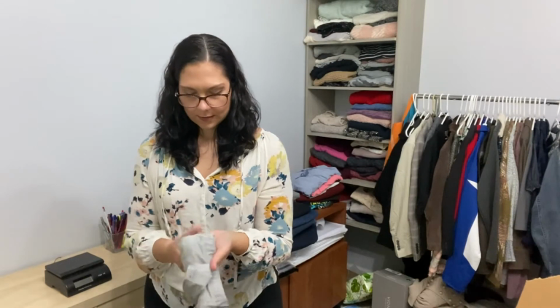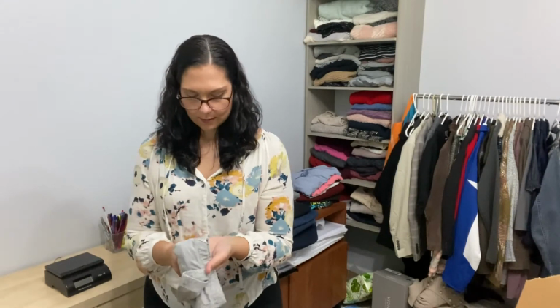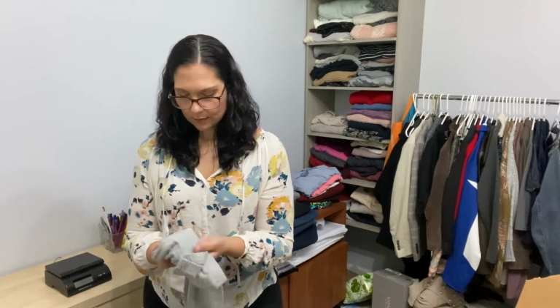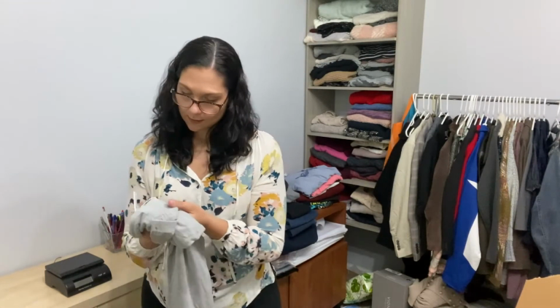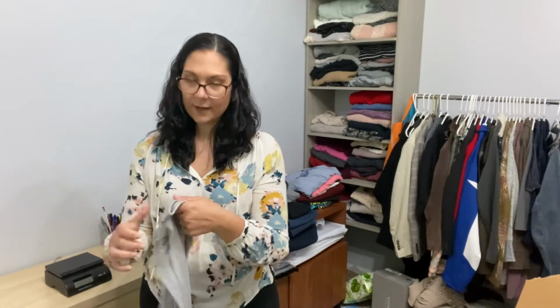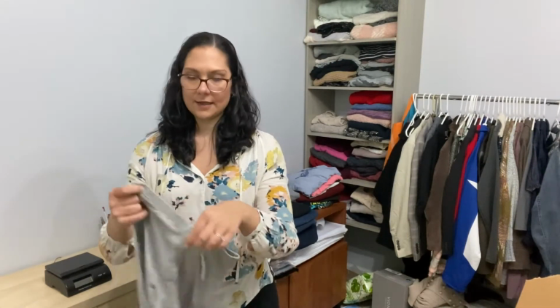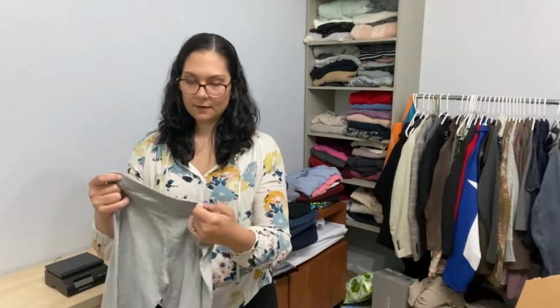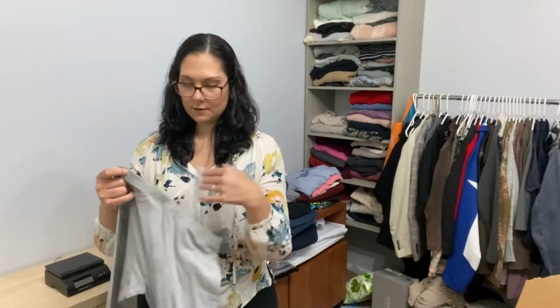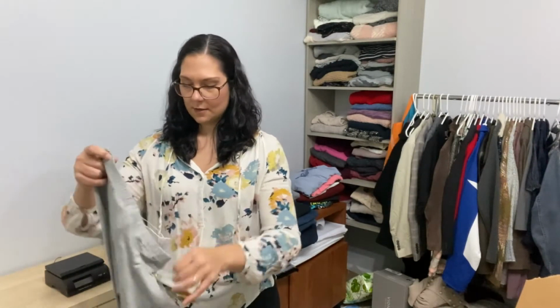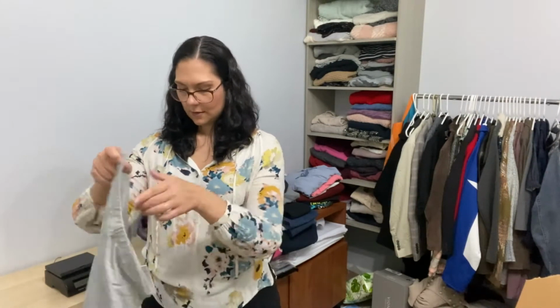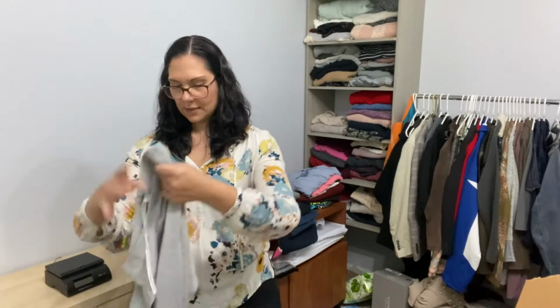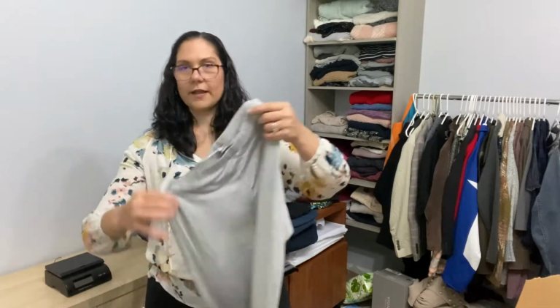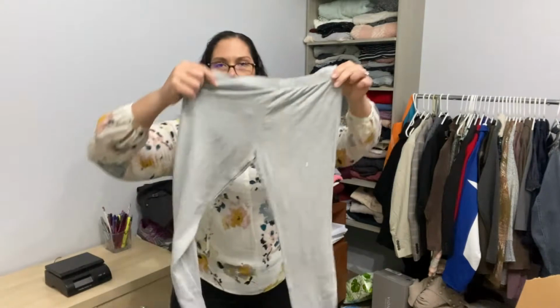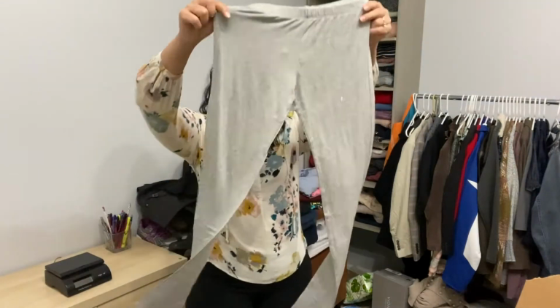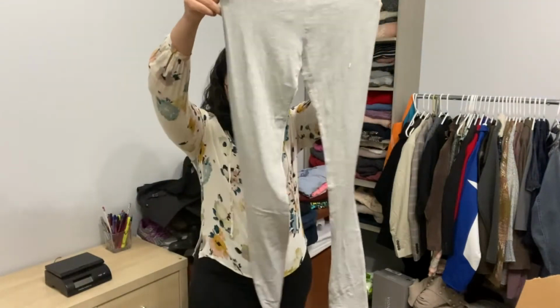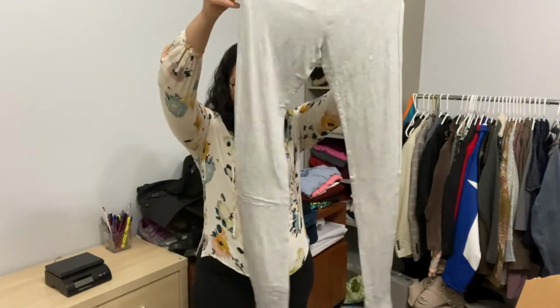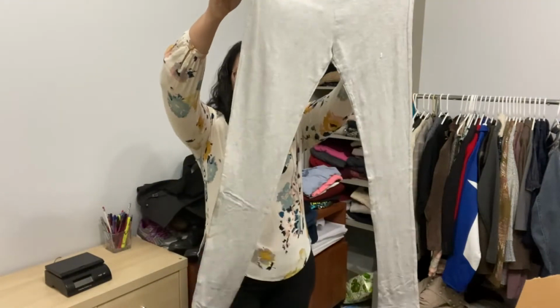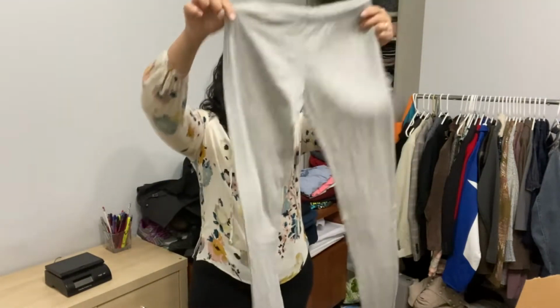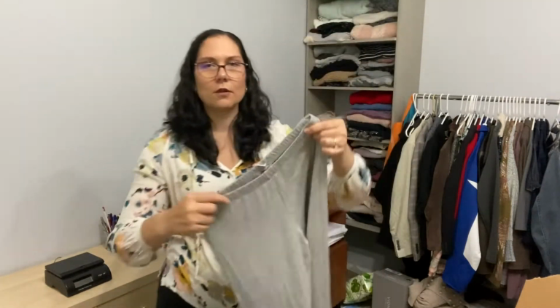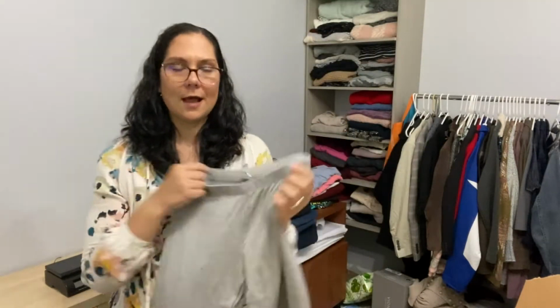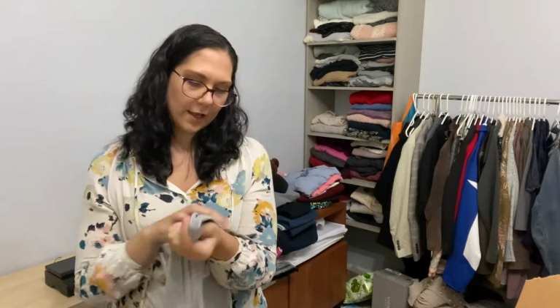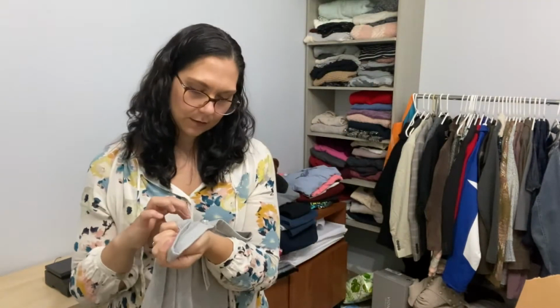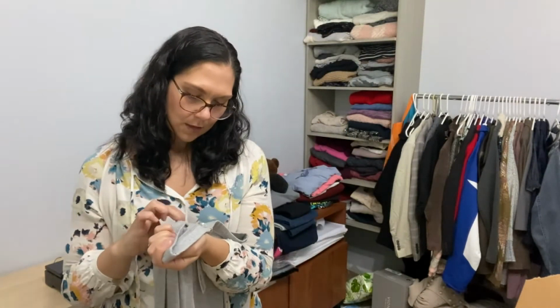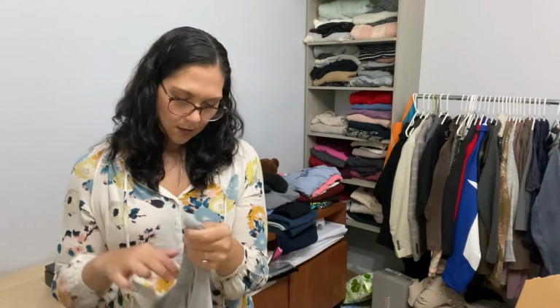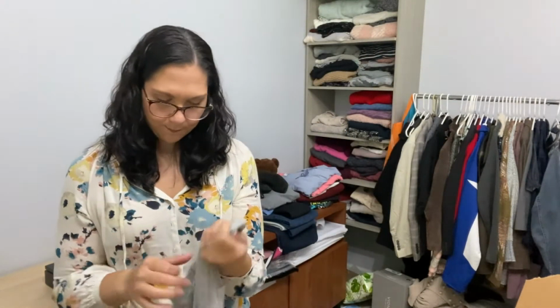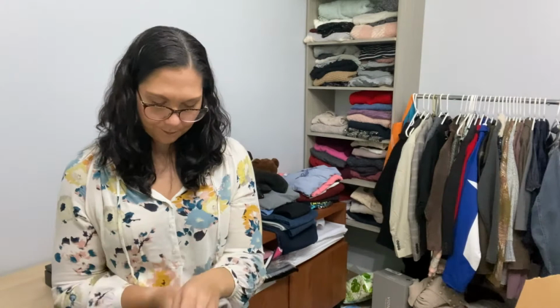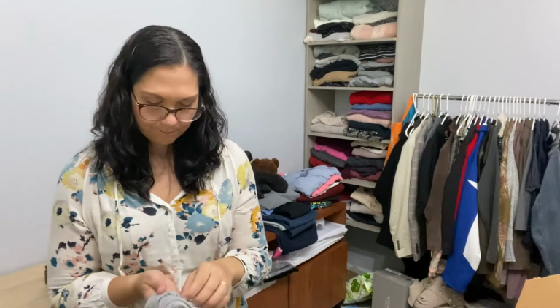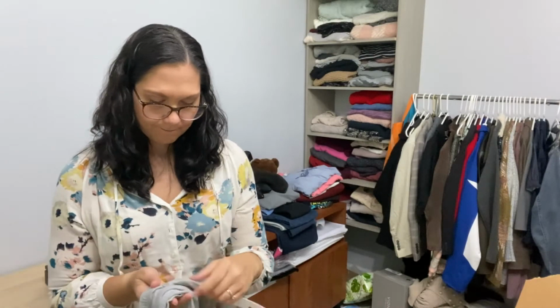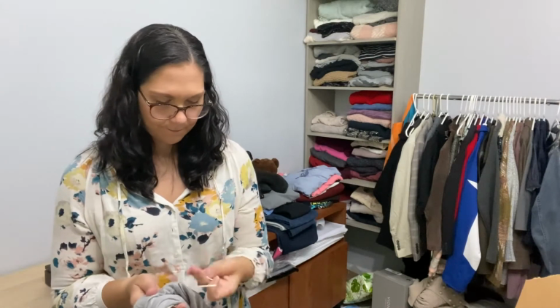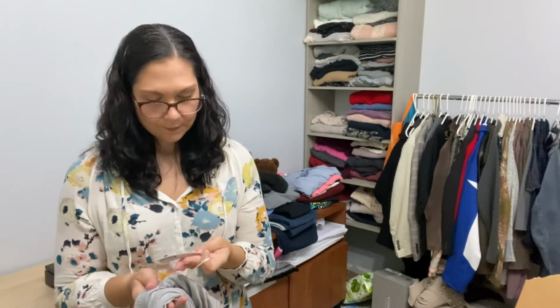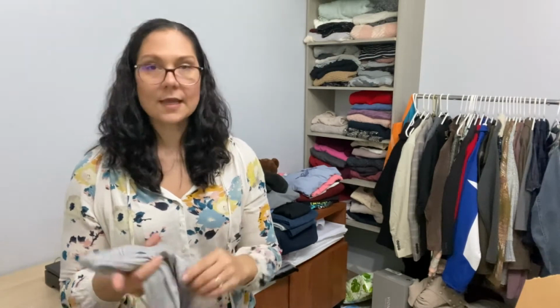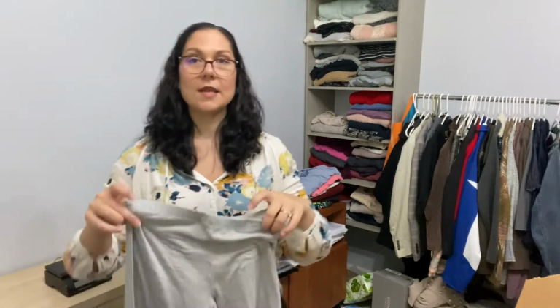This is LA Made again. These are like leggings, but they're like lounge leggings, size medium.